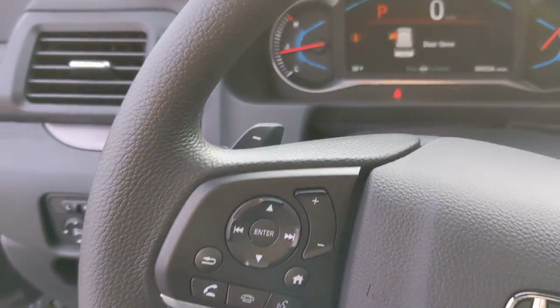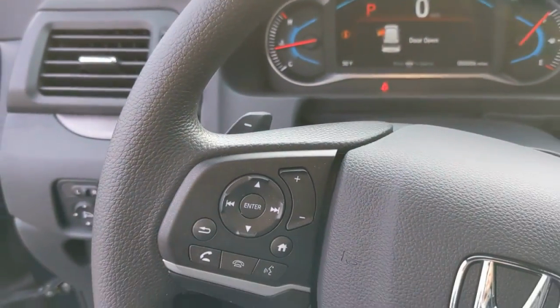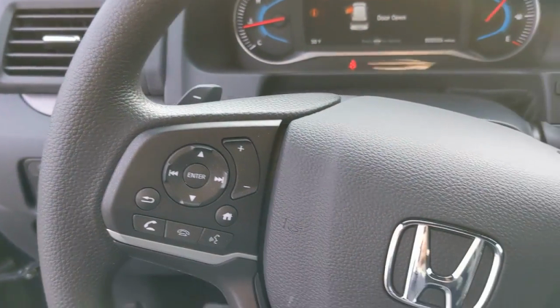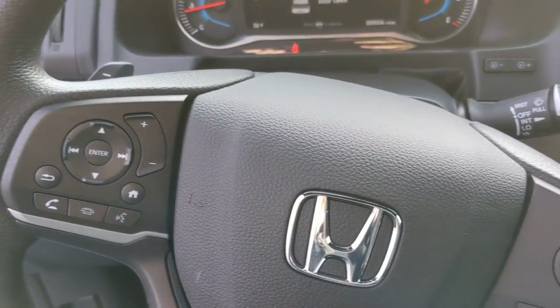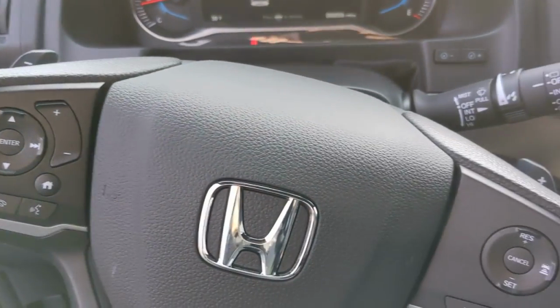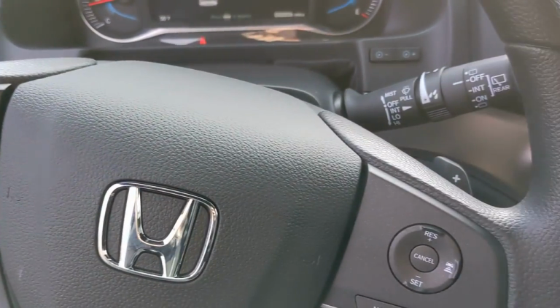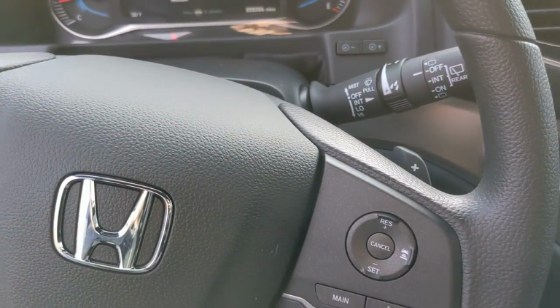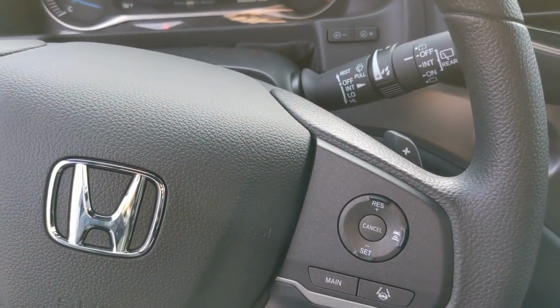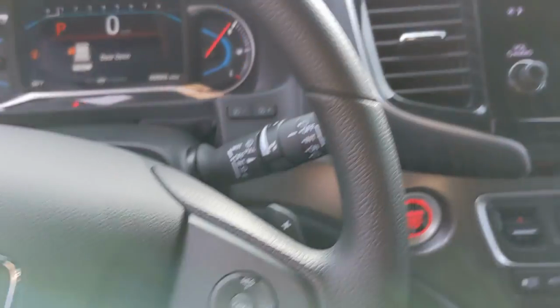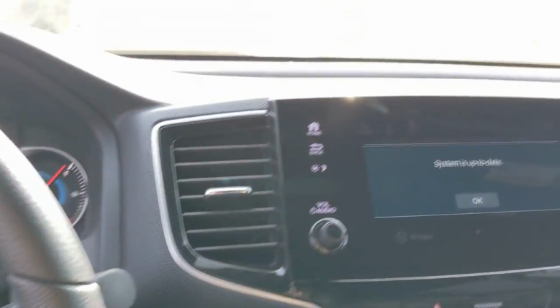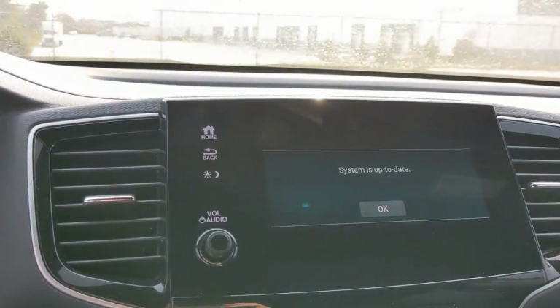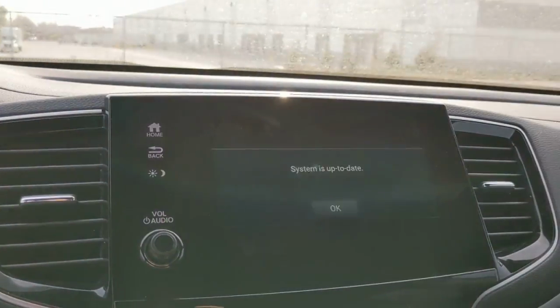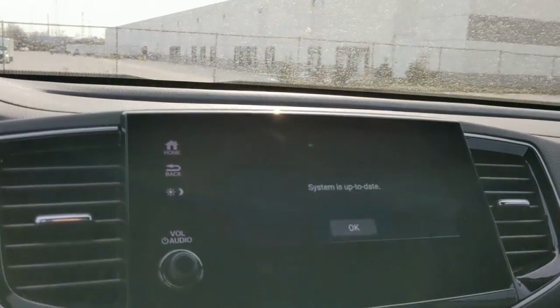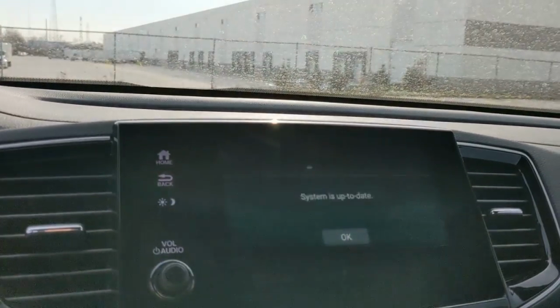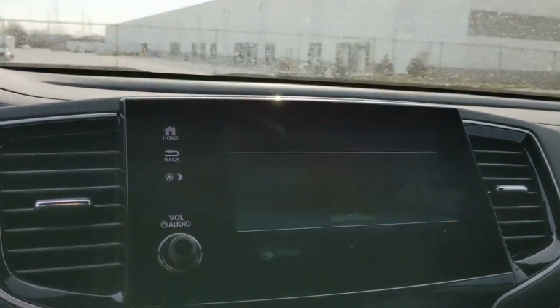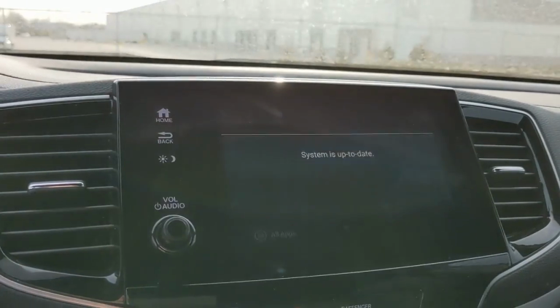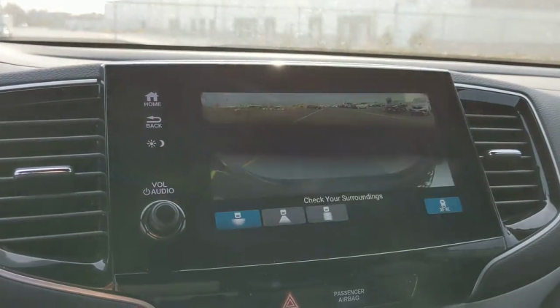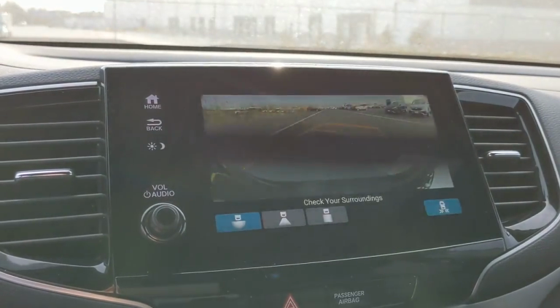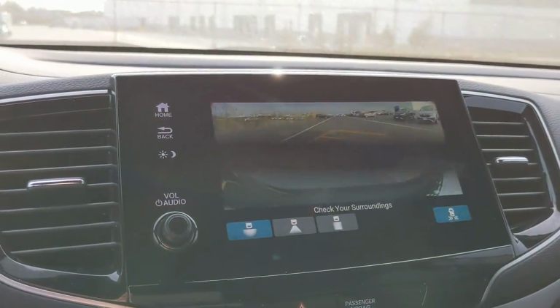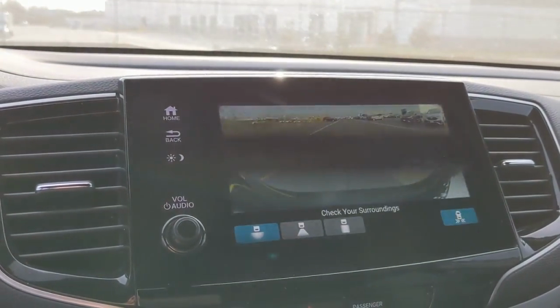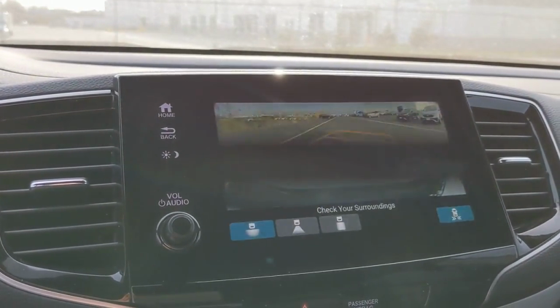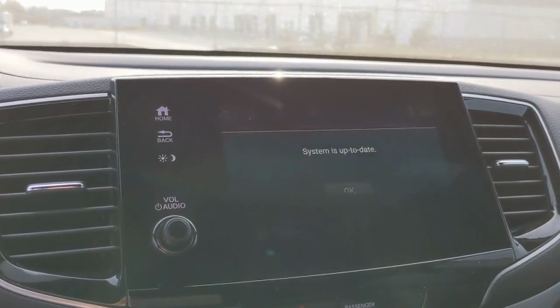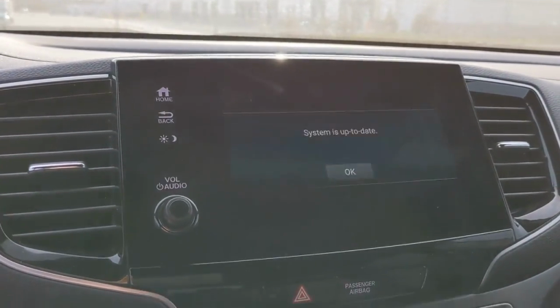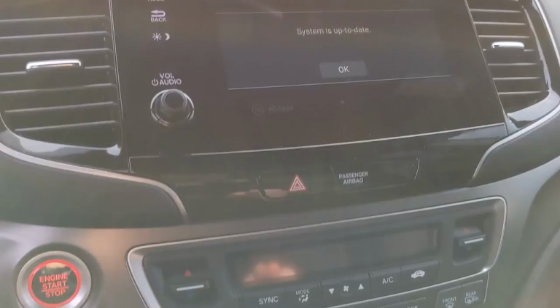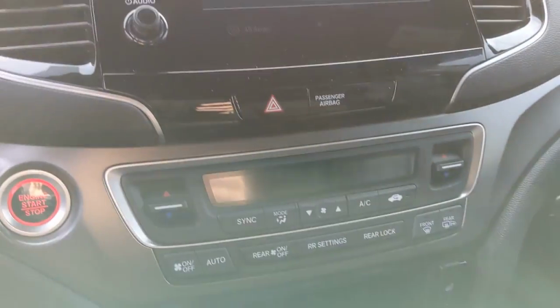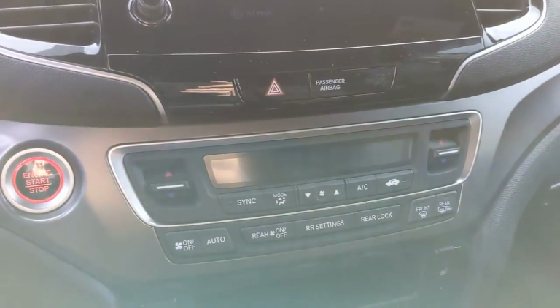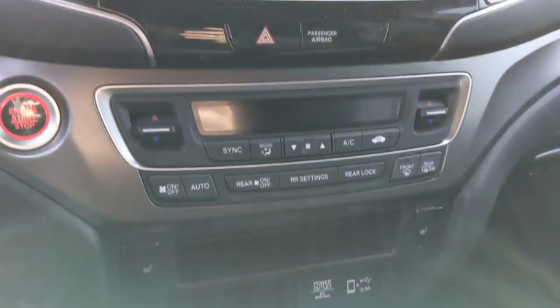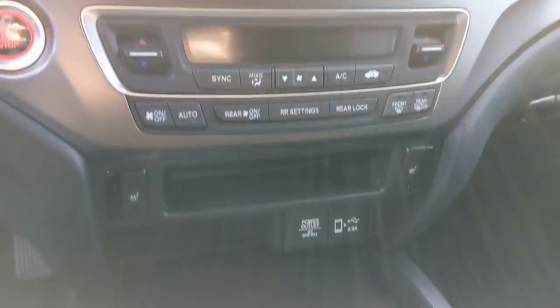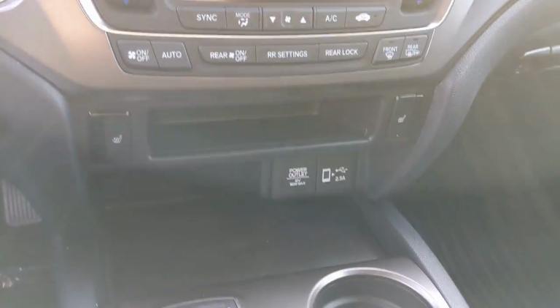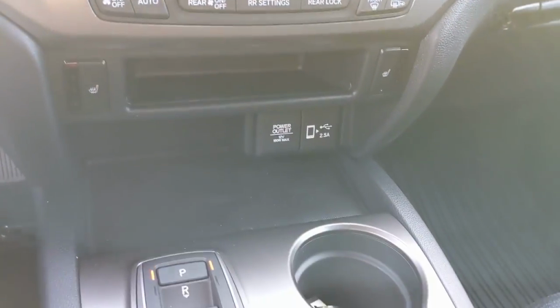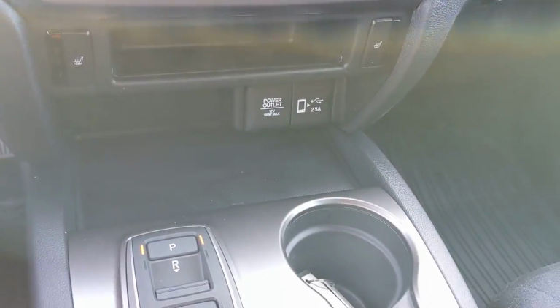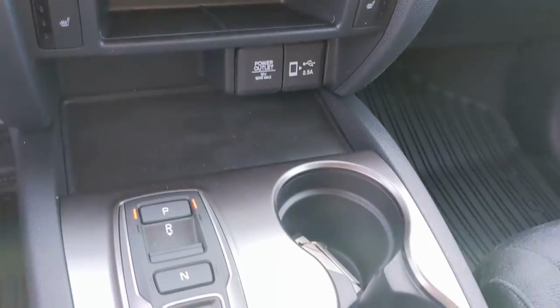Keyless entry, all-wheel drive, fog lamps, lane-keeping assist, remote engine start, adaptive cruise control, keyless start, satellite radio, backup camera, heated mirrors.